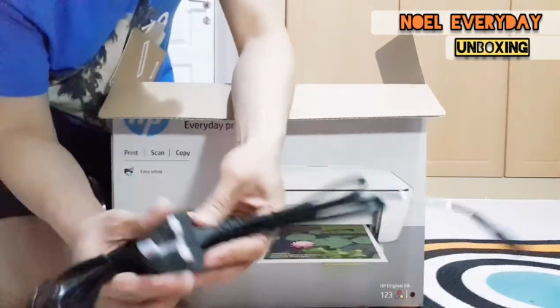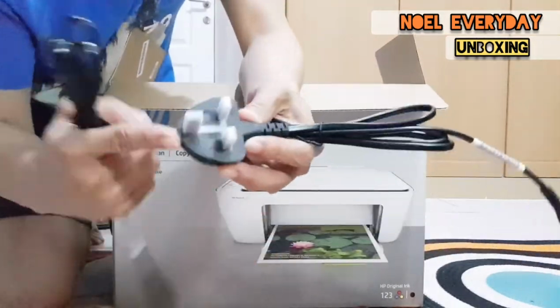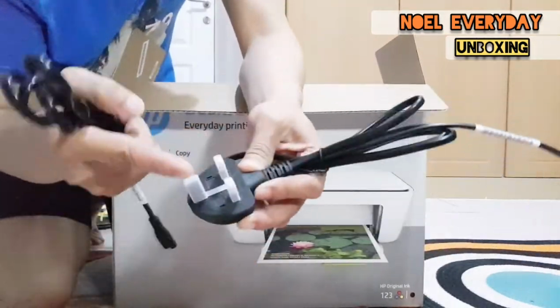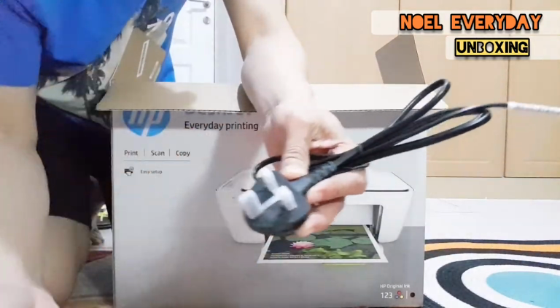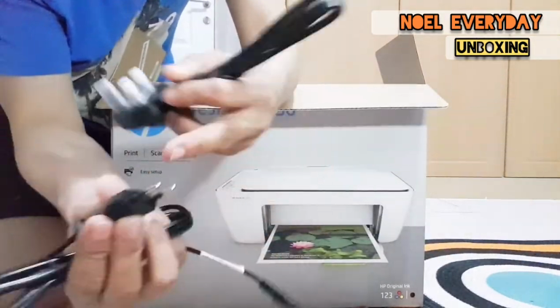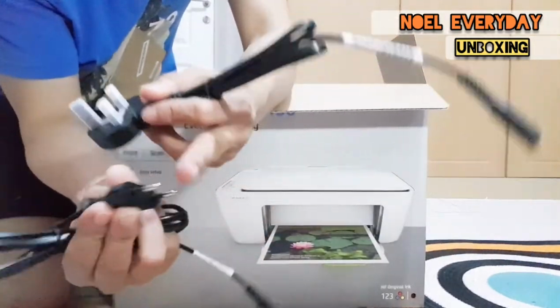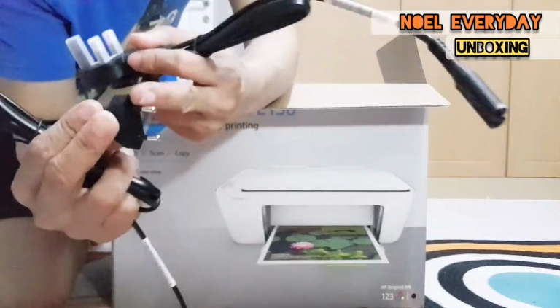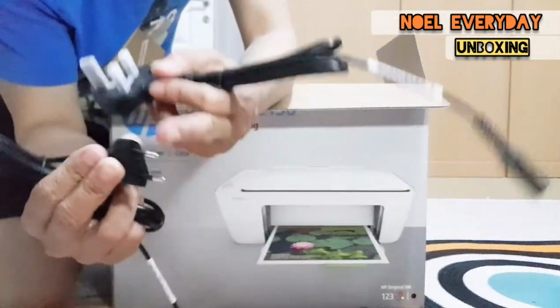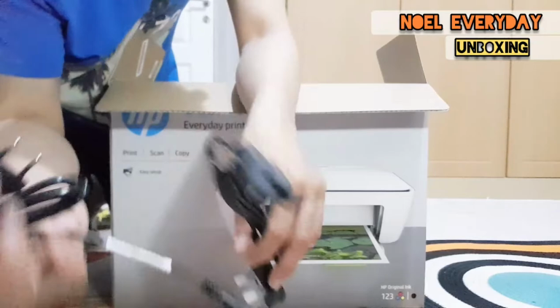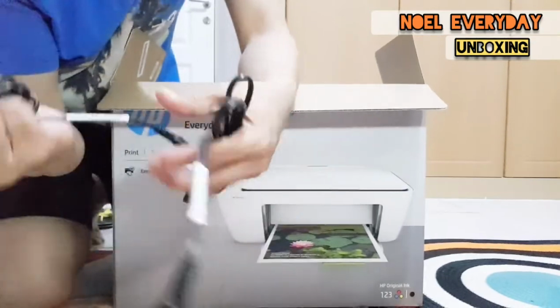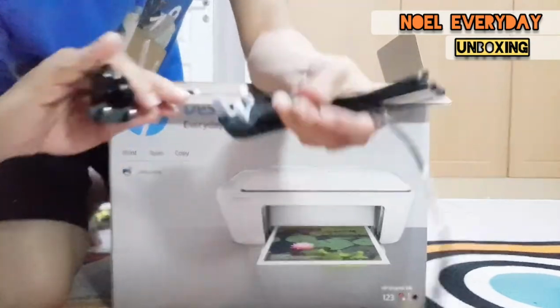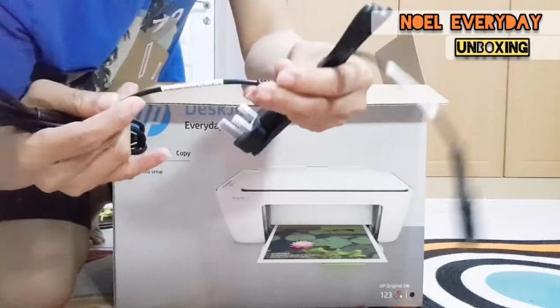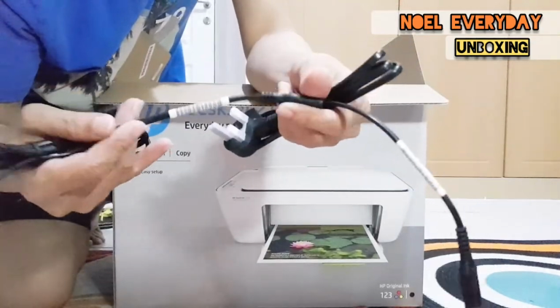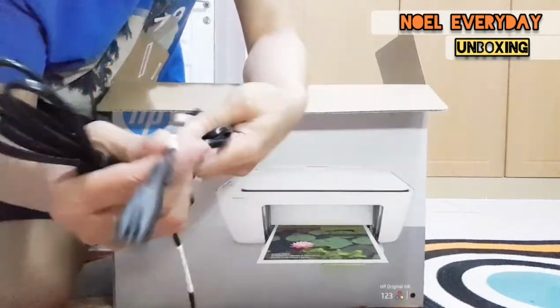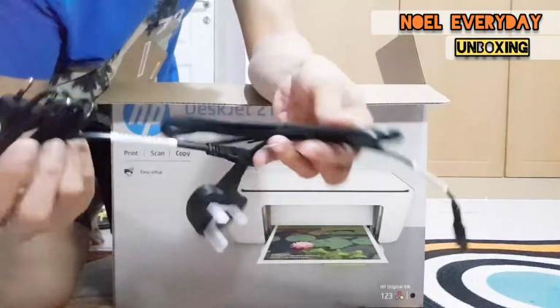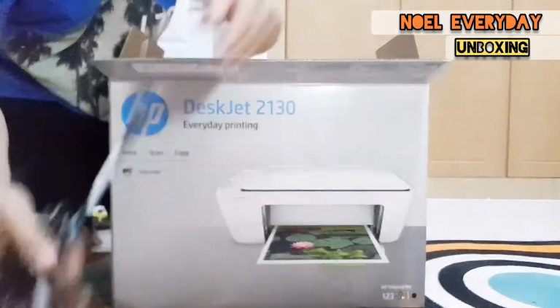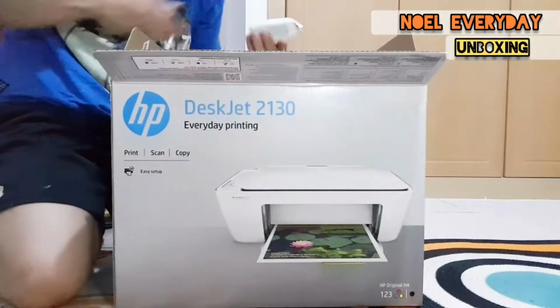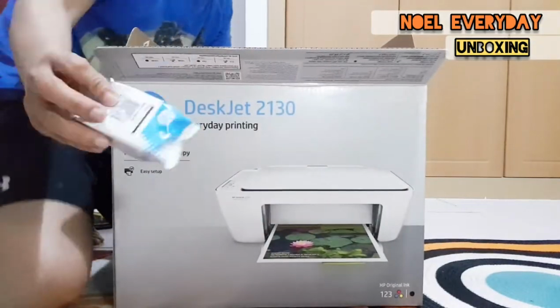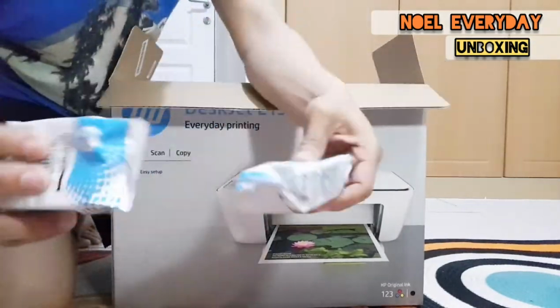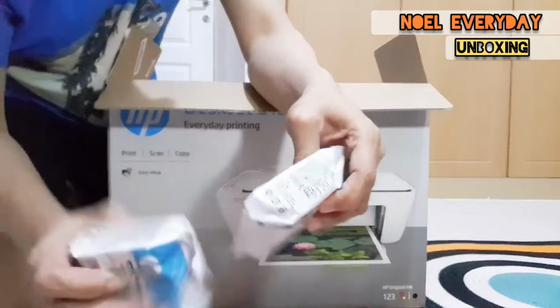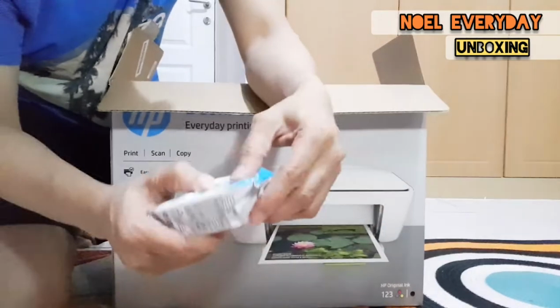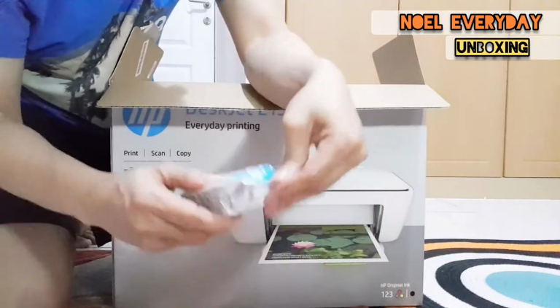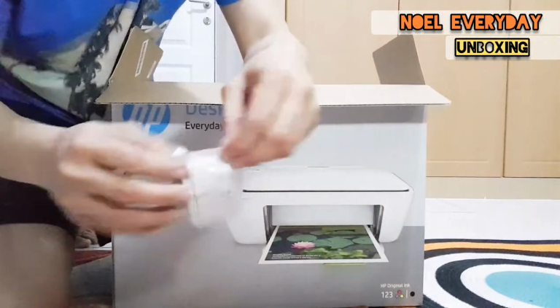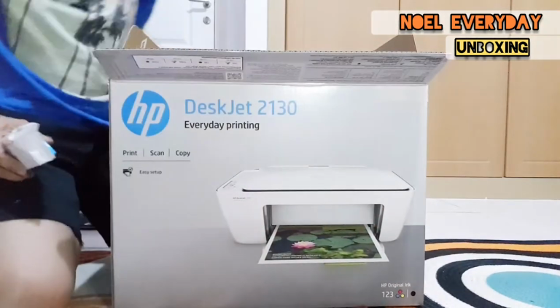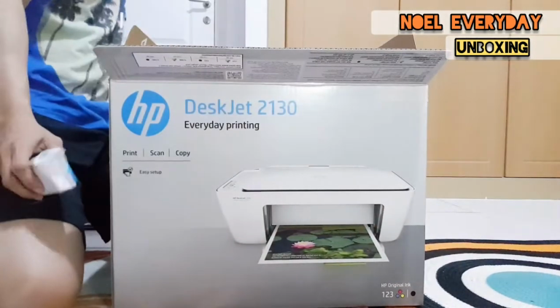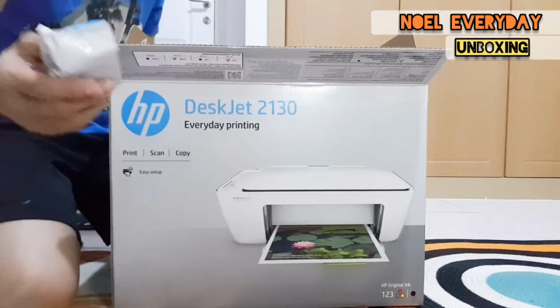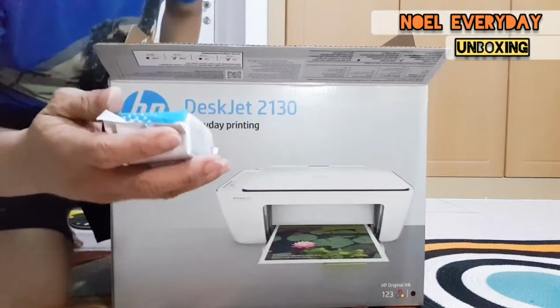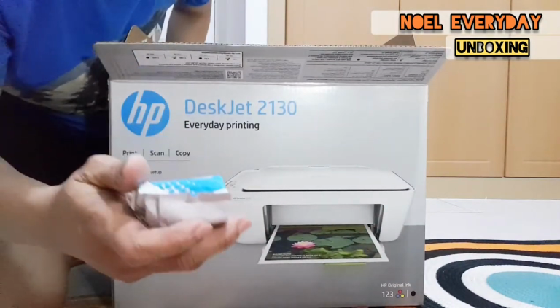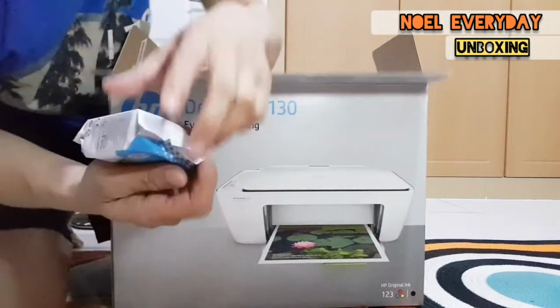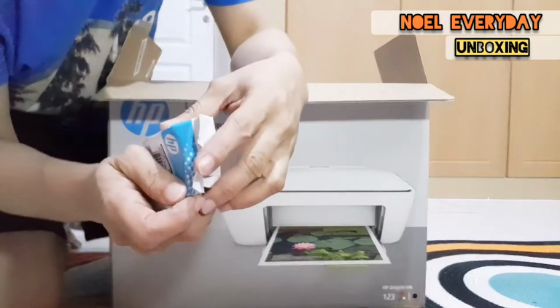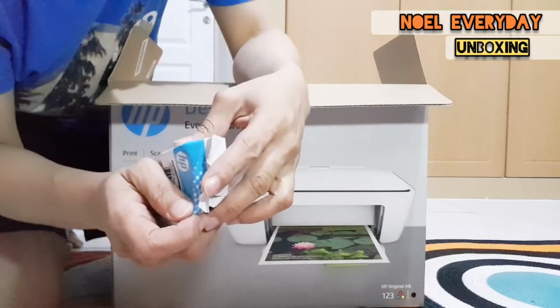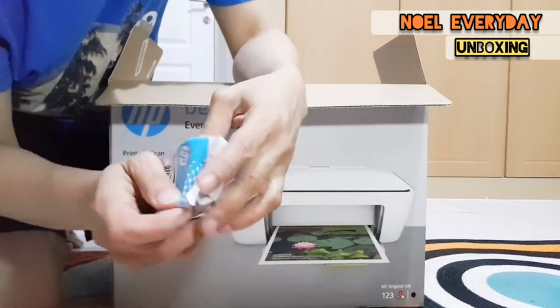This is the power cord. There are two types of cords for this printer. We also have the ink — this is the ink cartridge for the printer.